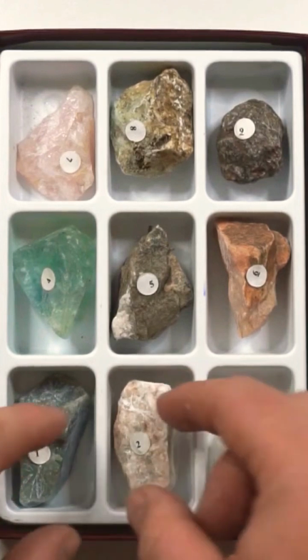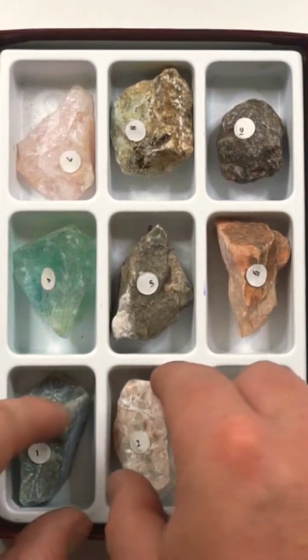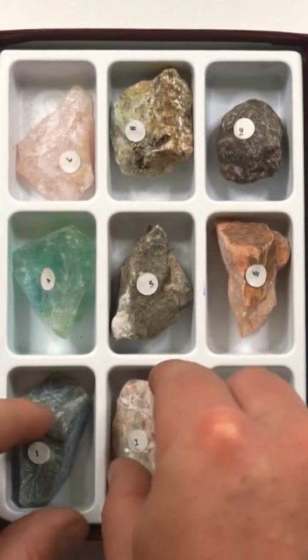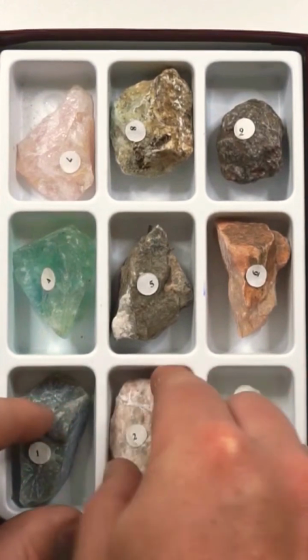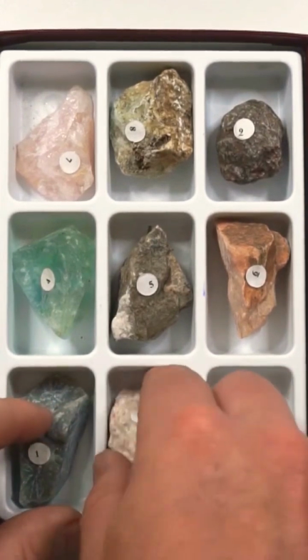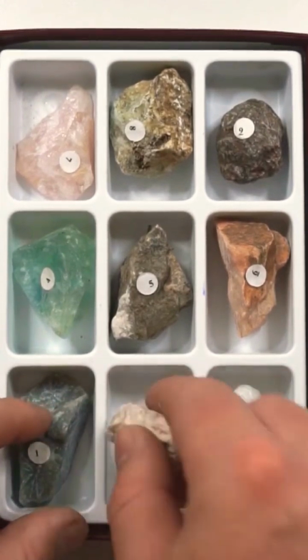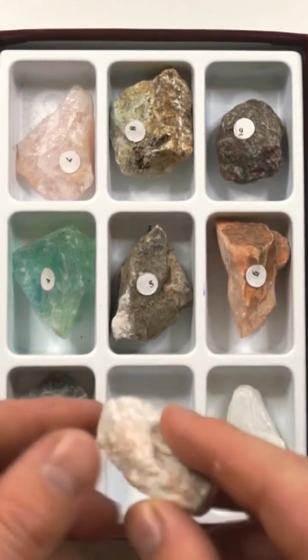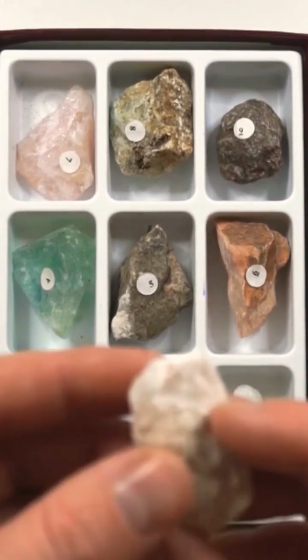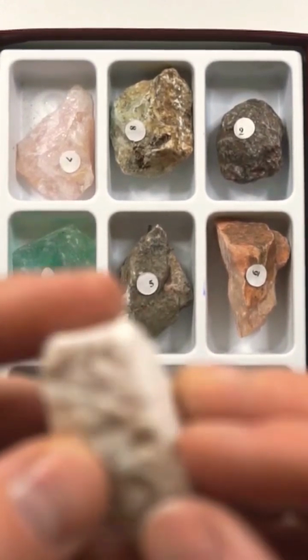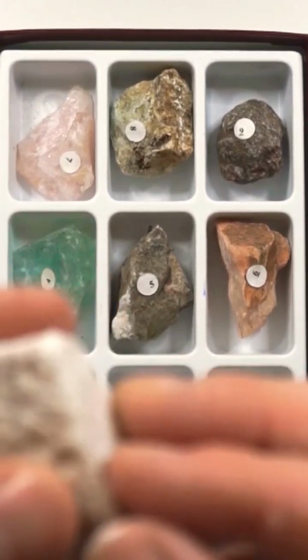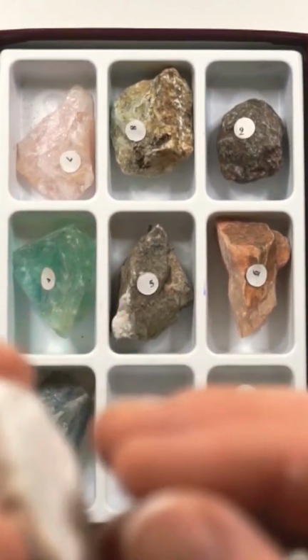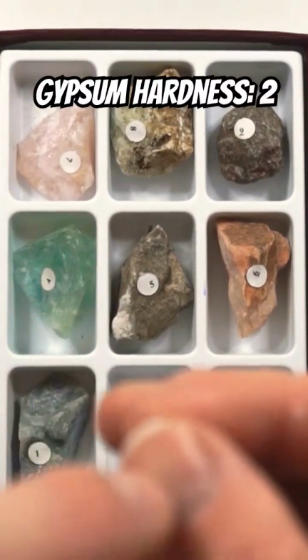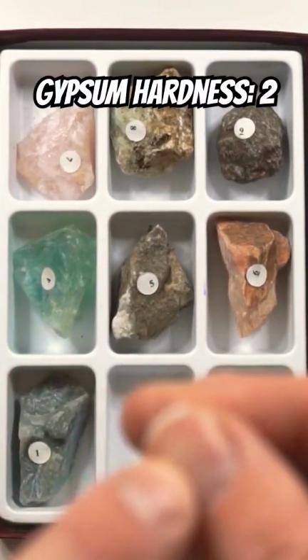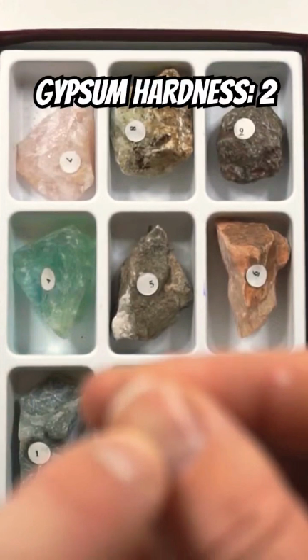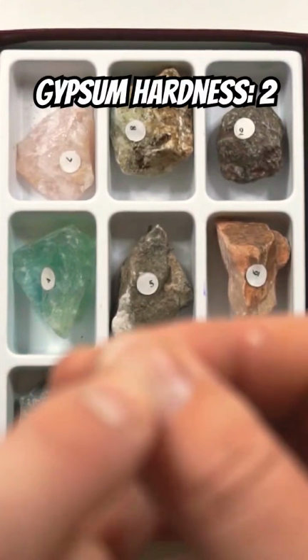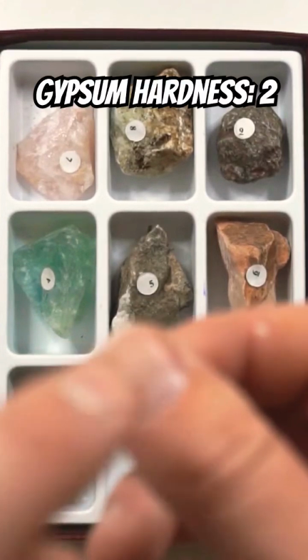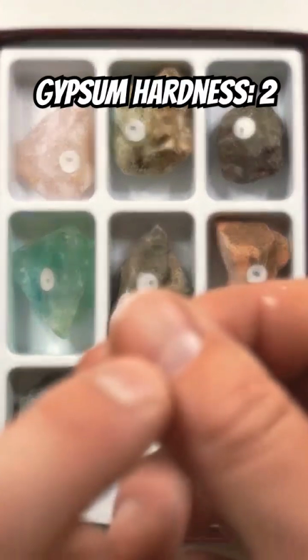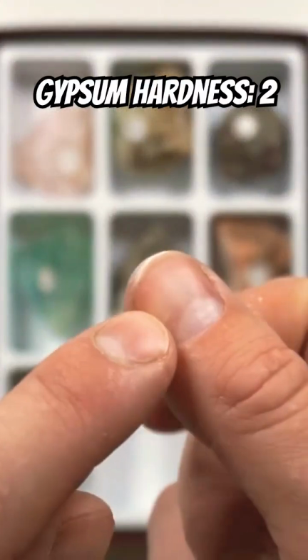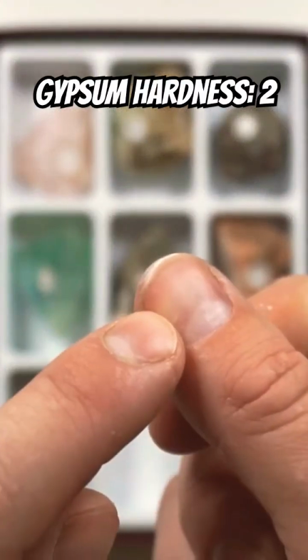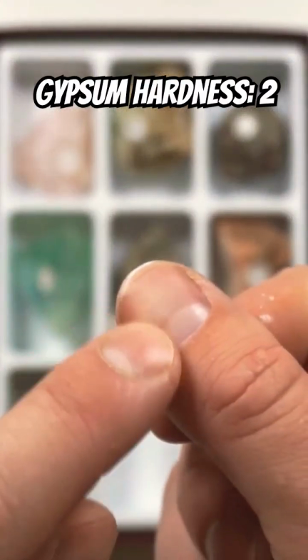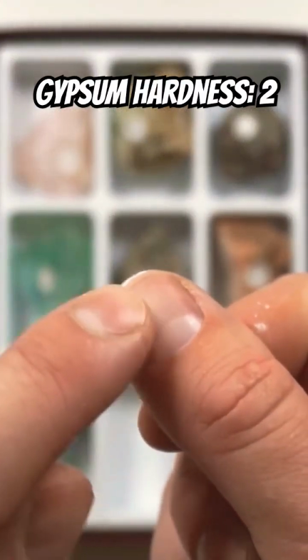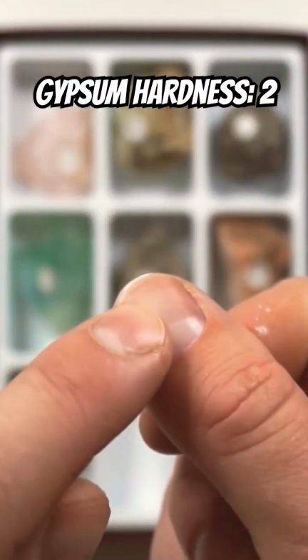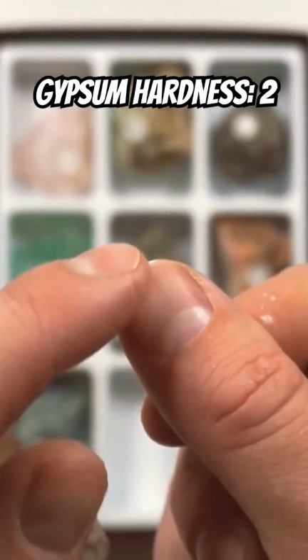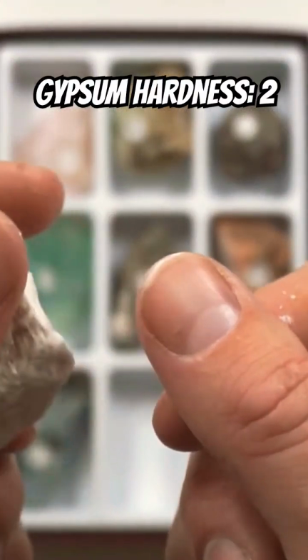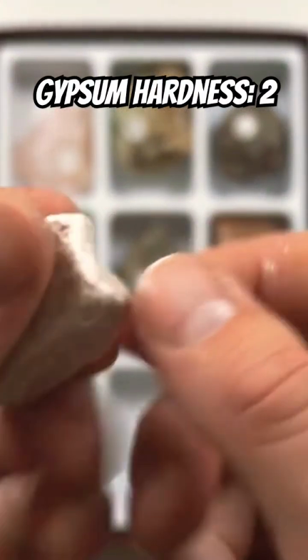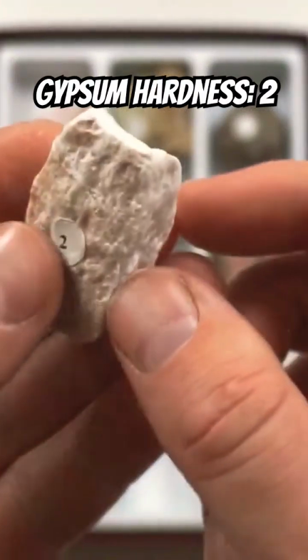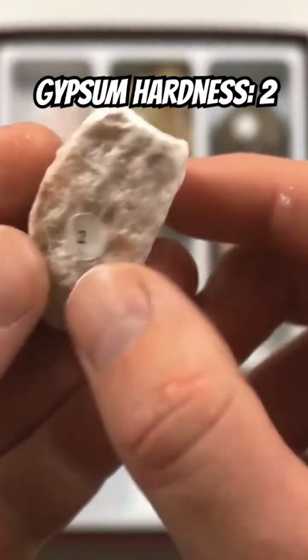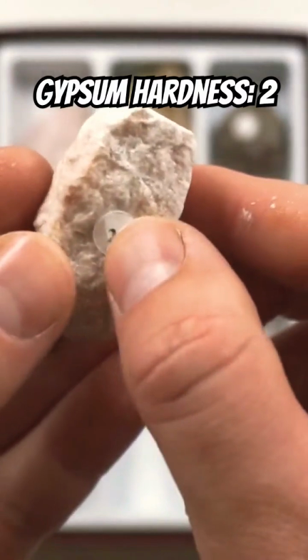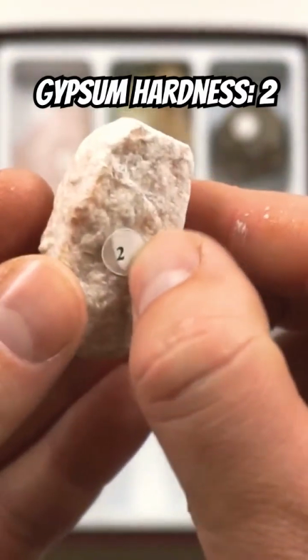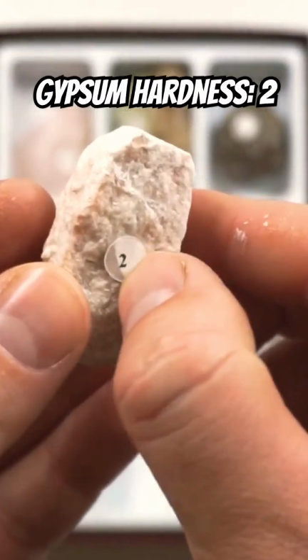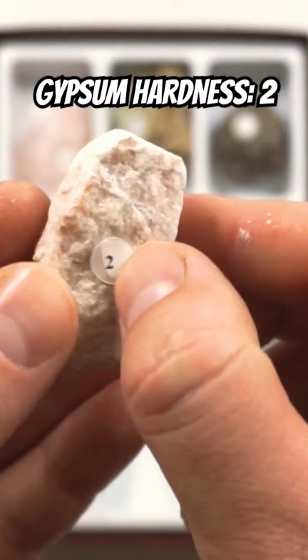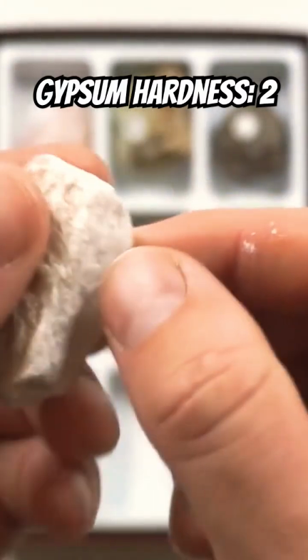Let's now look at number 2, which is gypsum. Our fingernail, remember, was 2.5 on the hardness scale, so it should be able to scratch our gypsum, which is a 2.